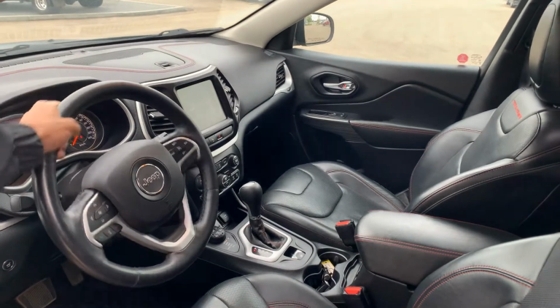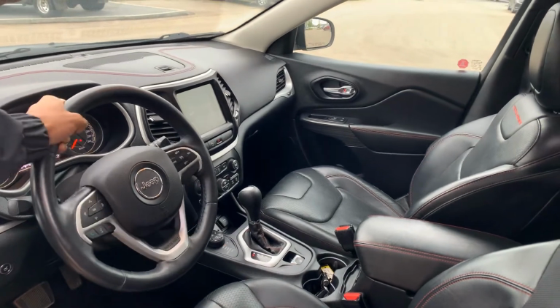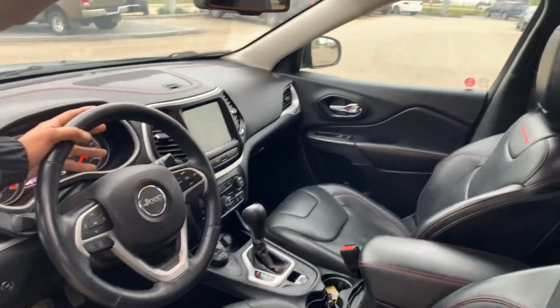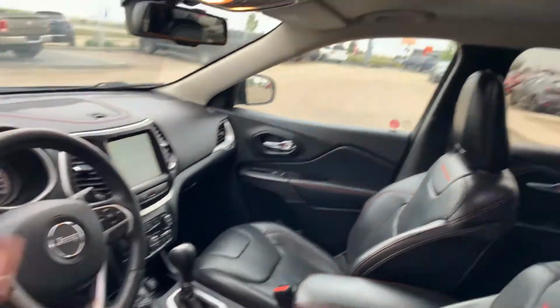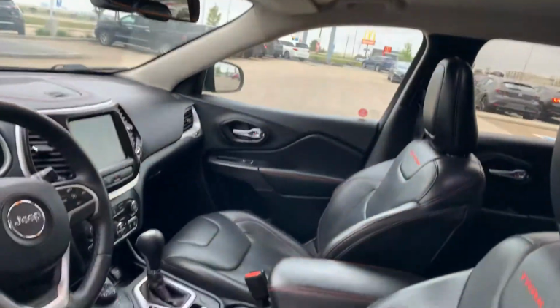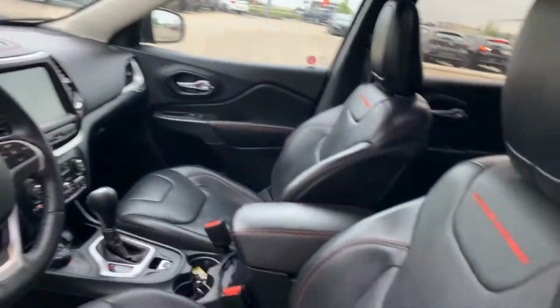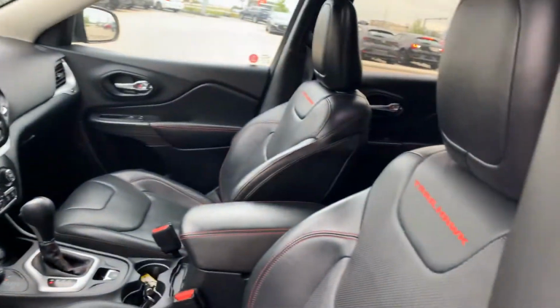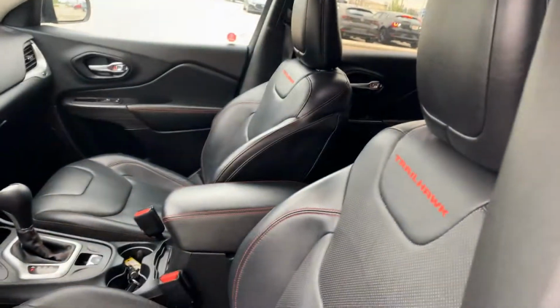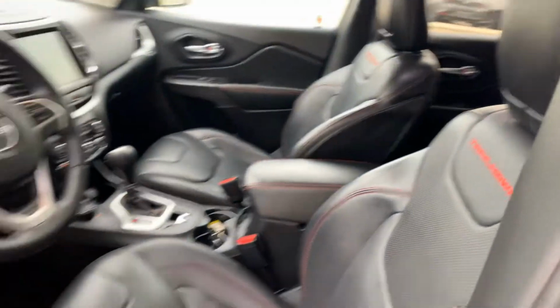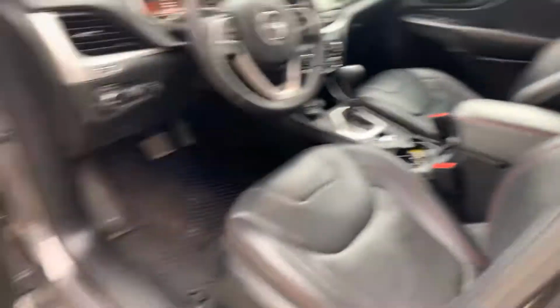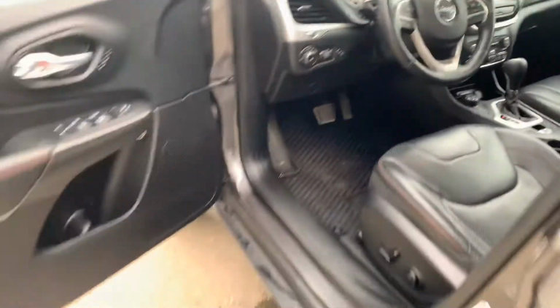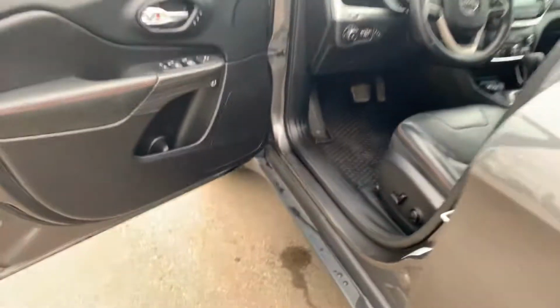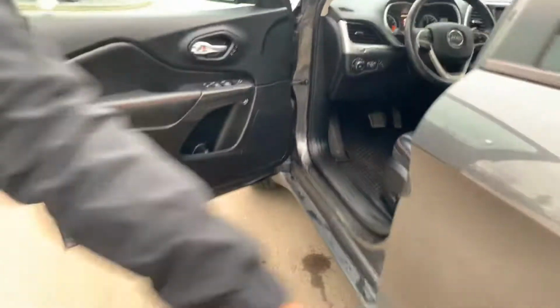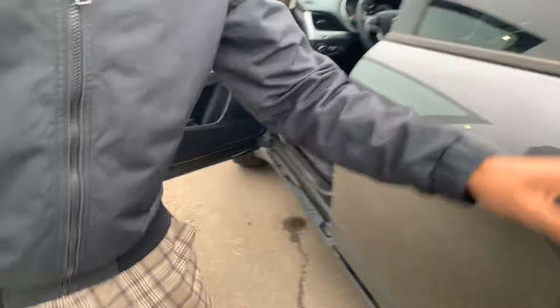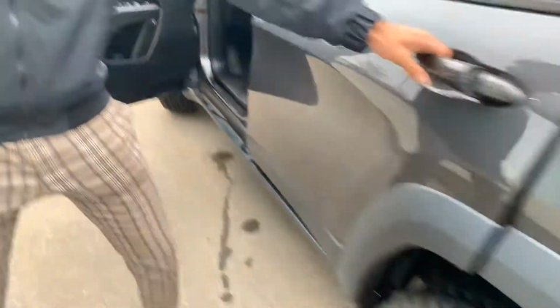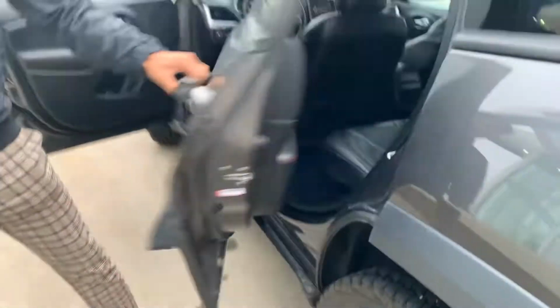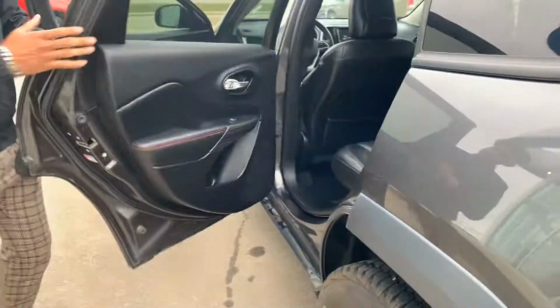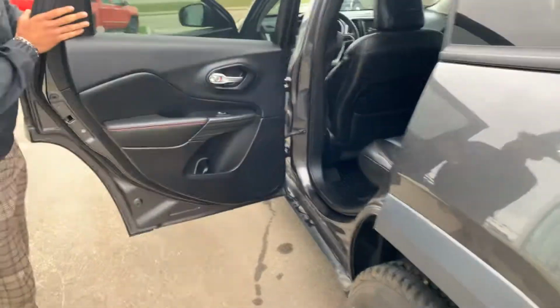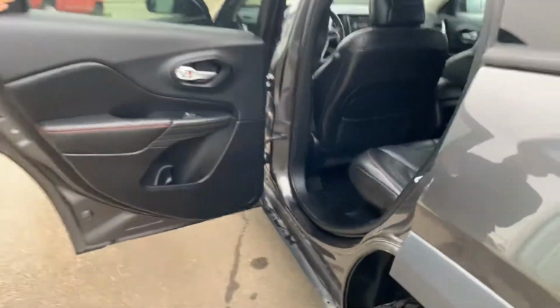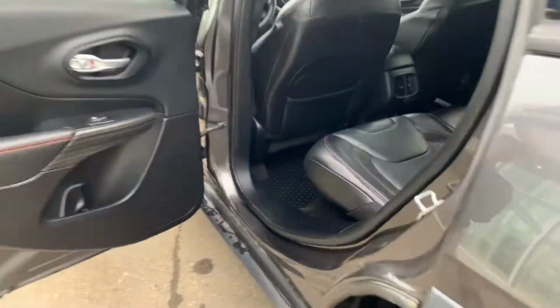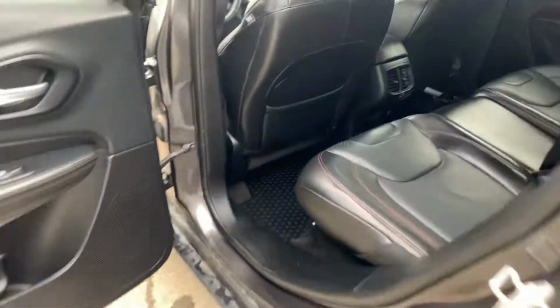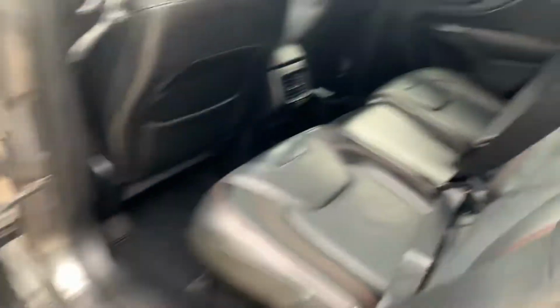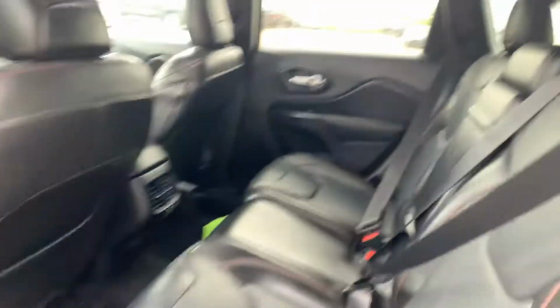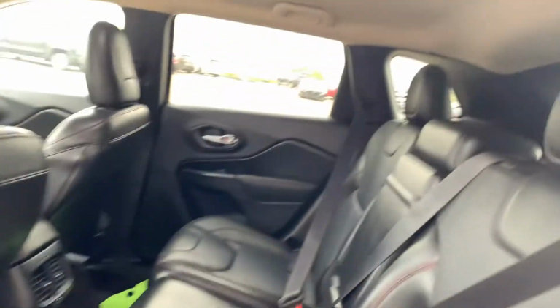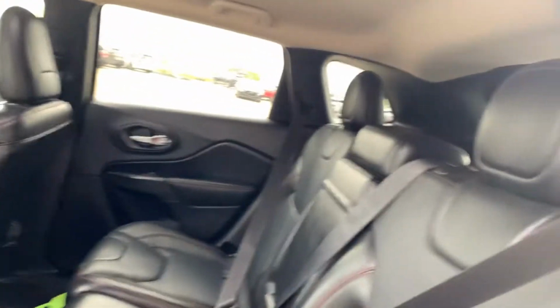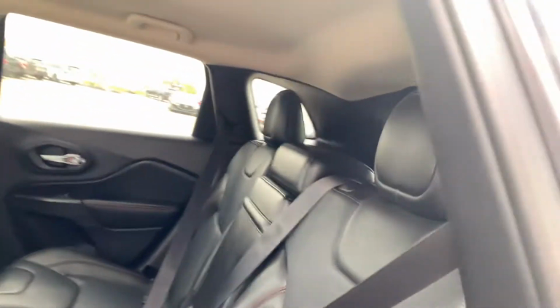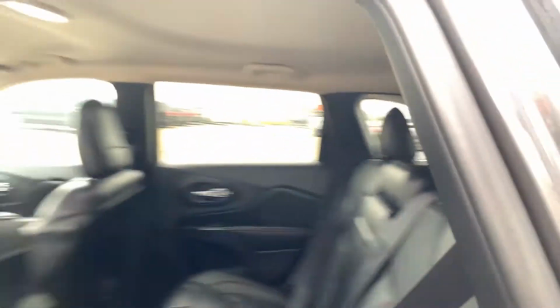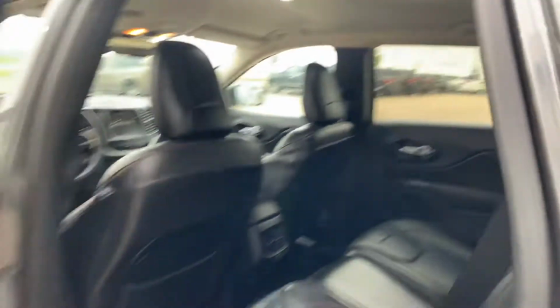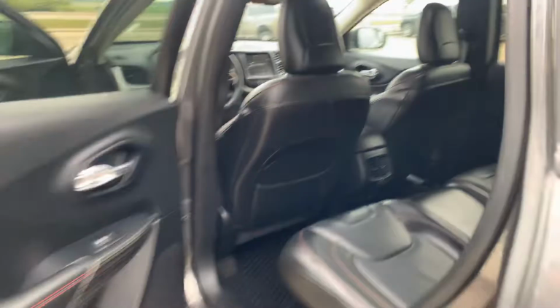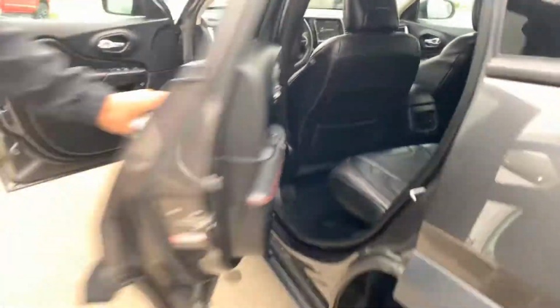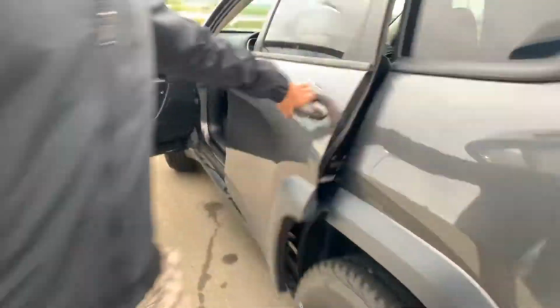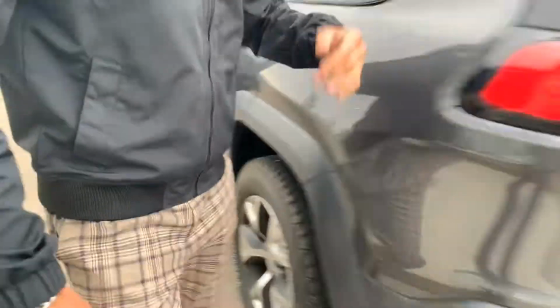You also get a heated steering wheel. Obviously Jeep is very good on the quality of their product. Check out the back — tons and tons of space, and your own climate control in the back too.